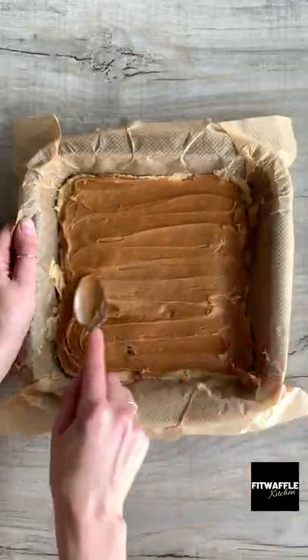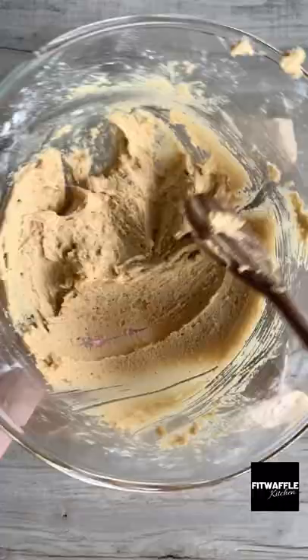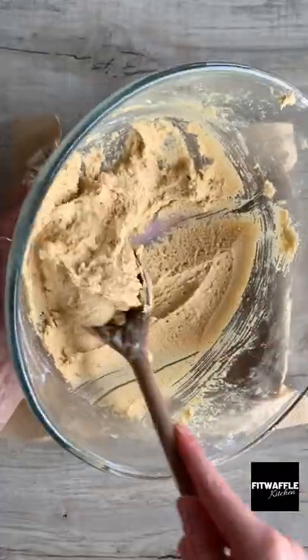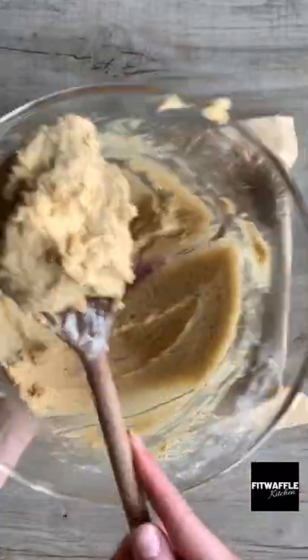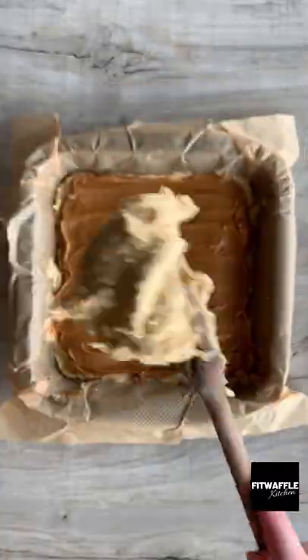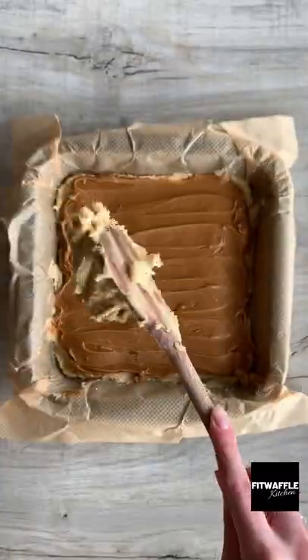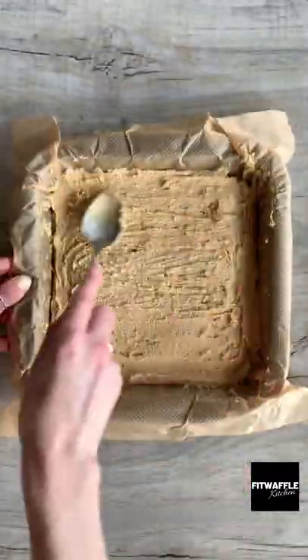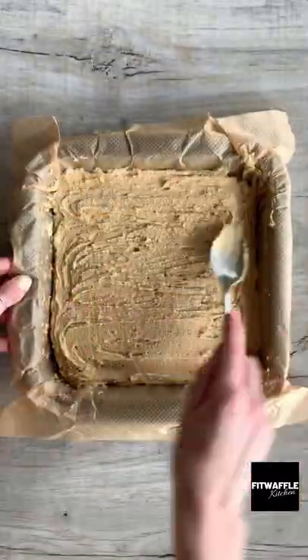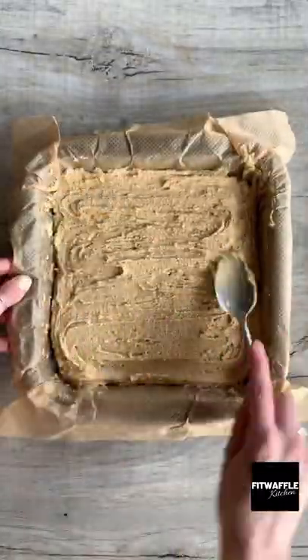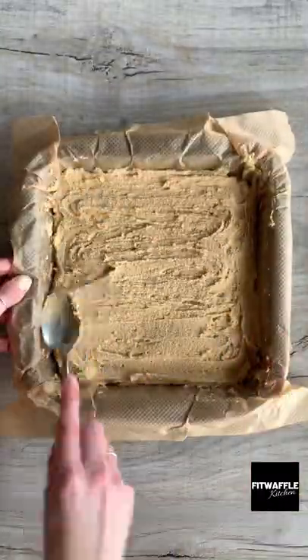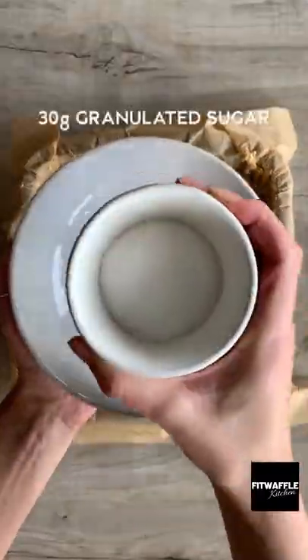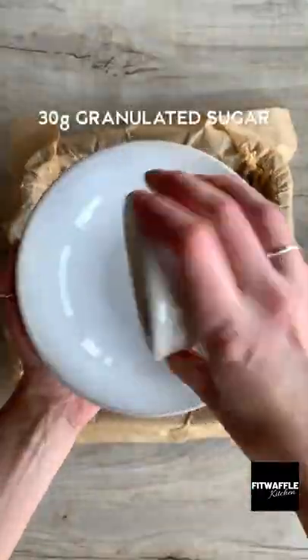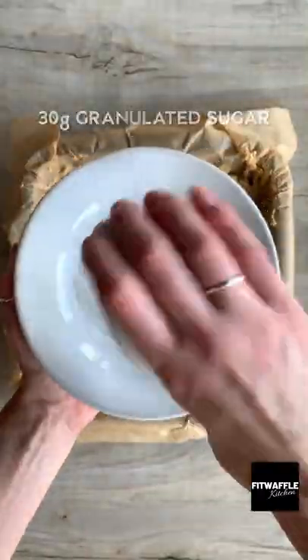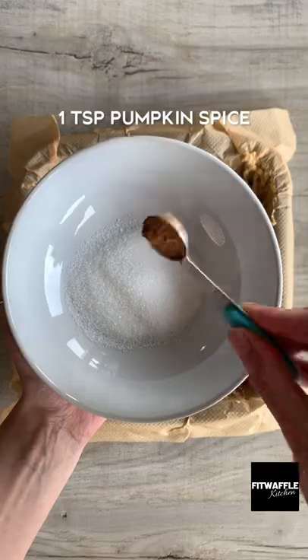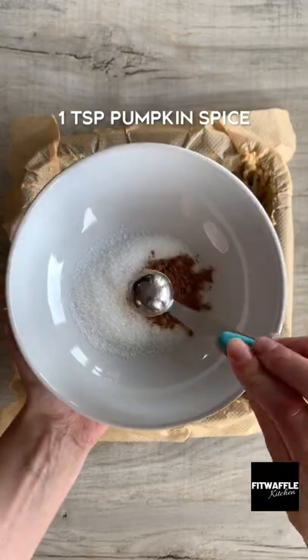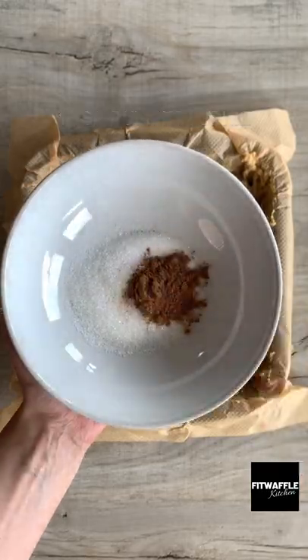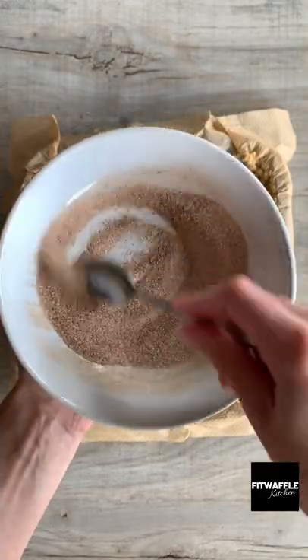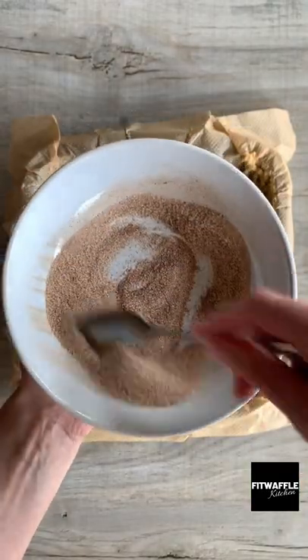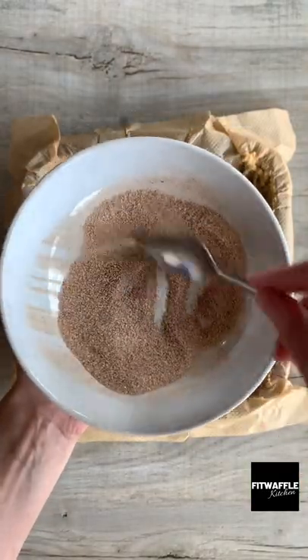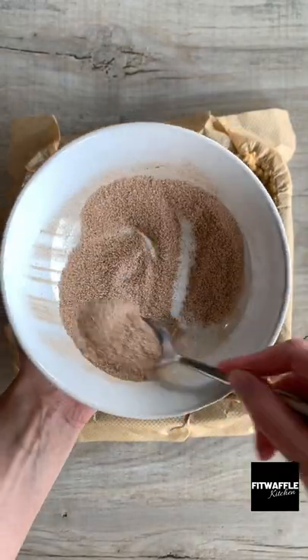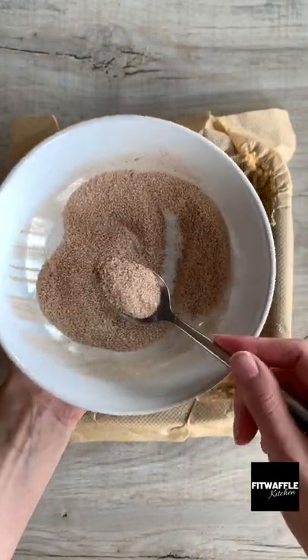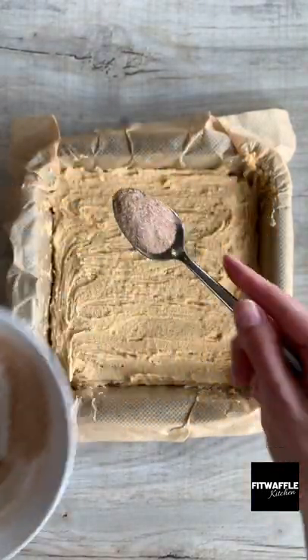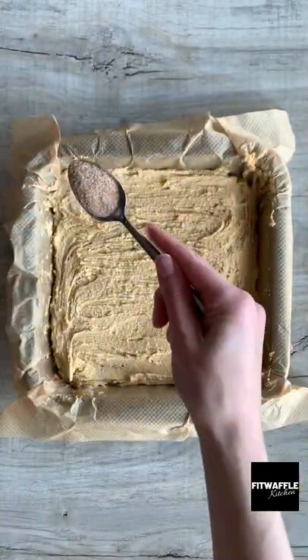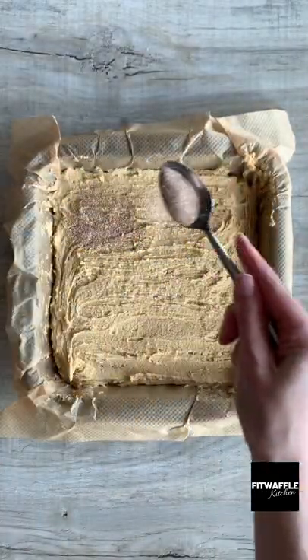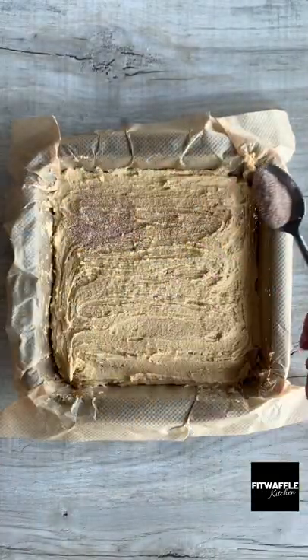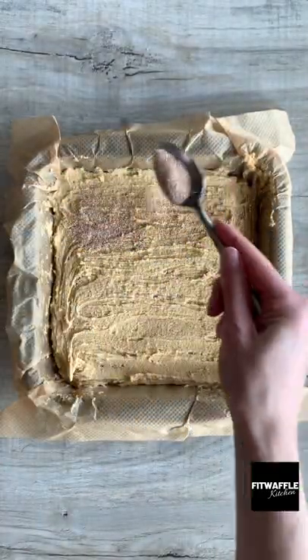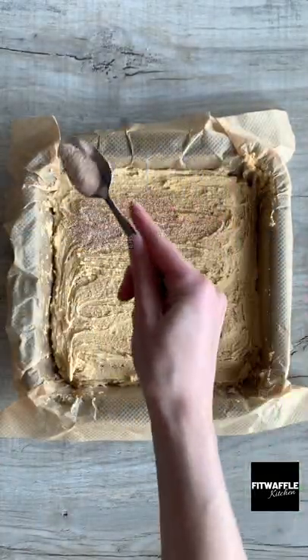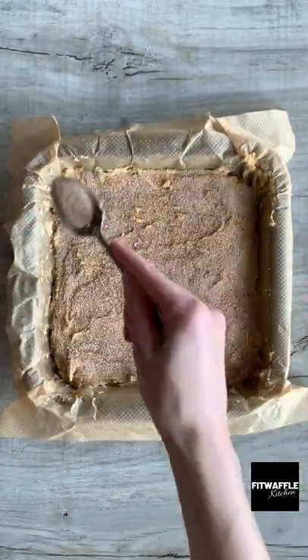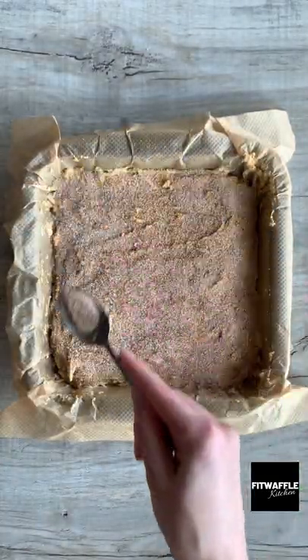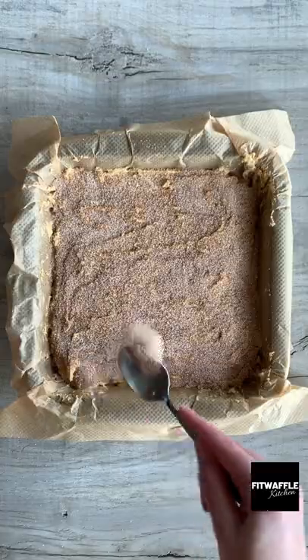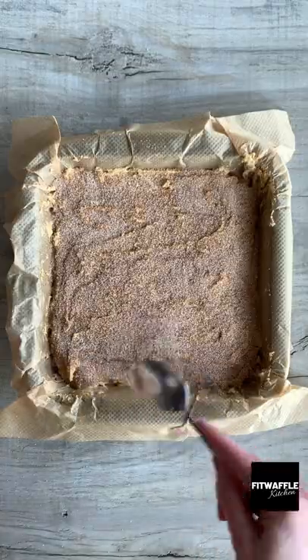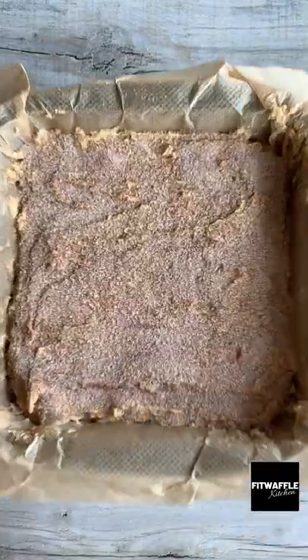Add the rest of the blondie mix to the top and smooth this out, then grab a bowl and add granulated sugar and pumpkin spice and mix these together. Sprinkle the mix over the blondie then bake in the oven for around 20 minutes.